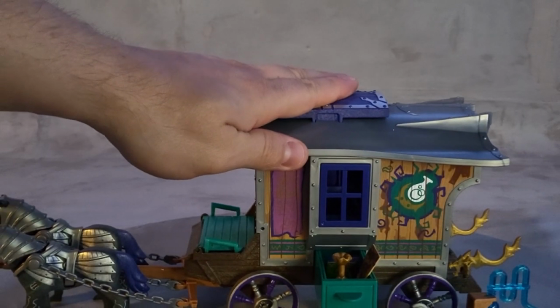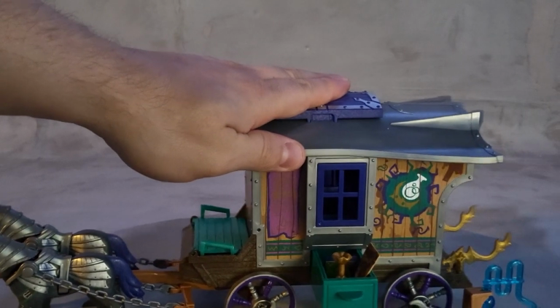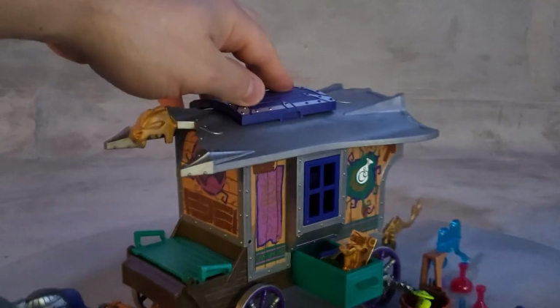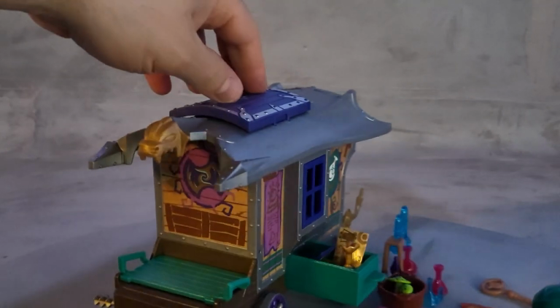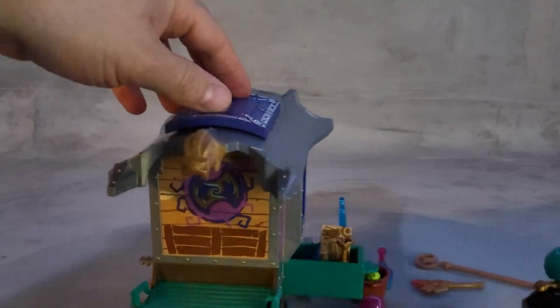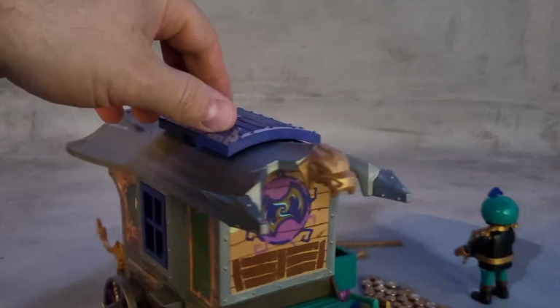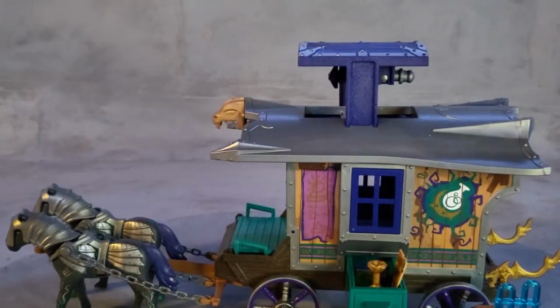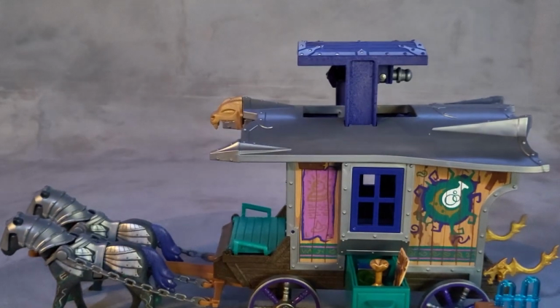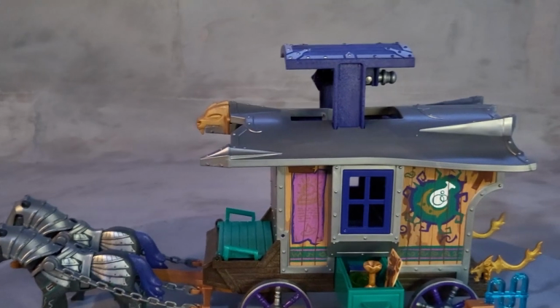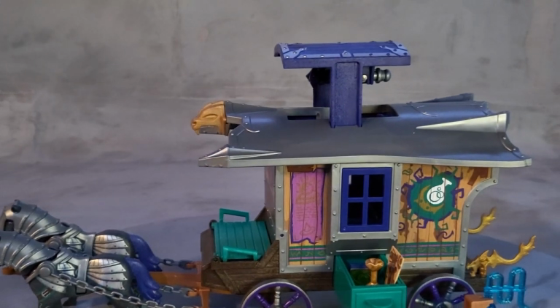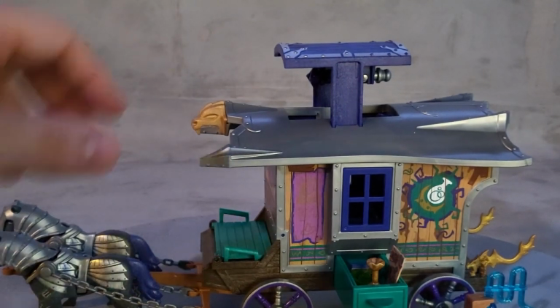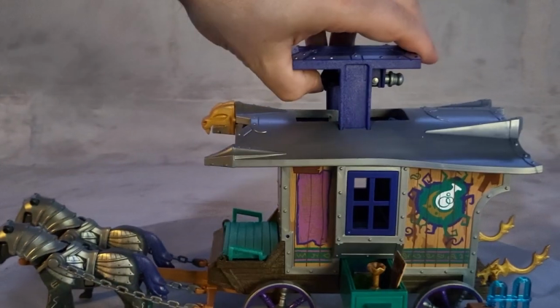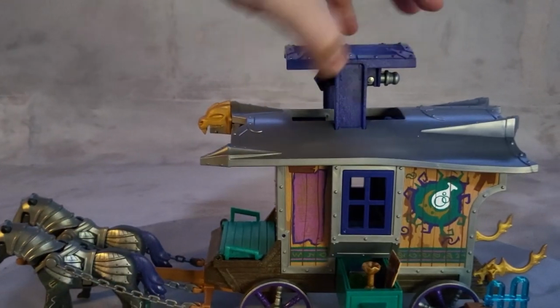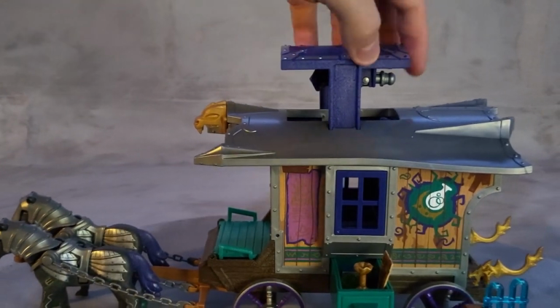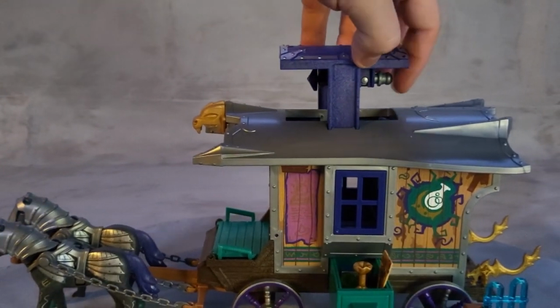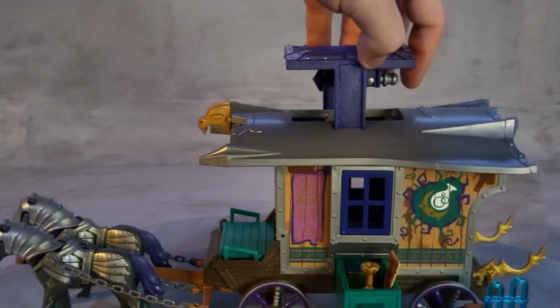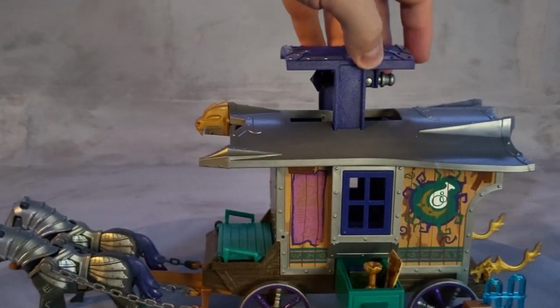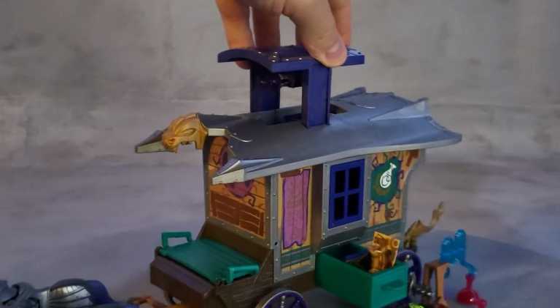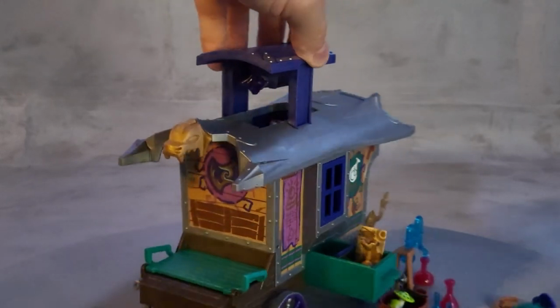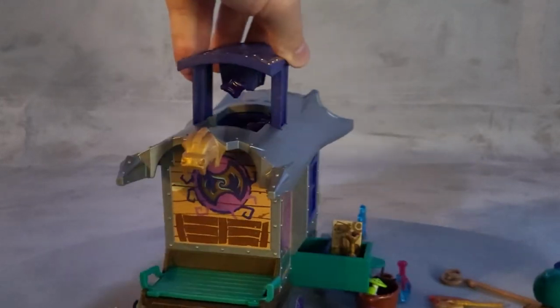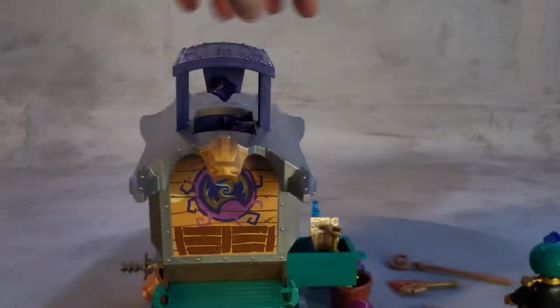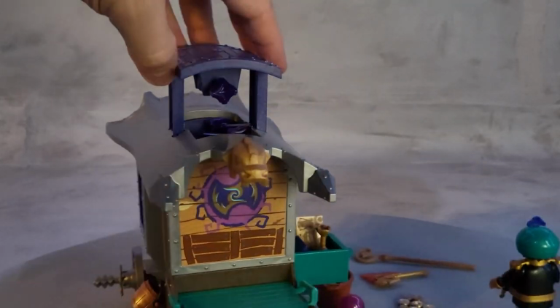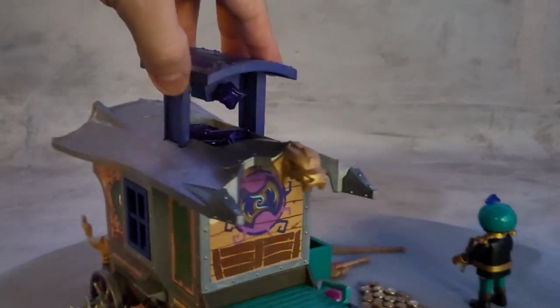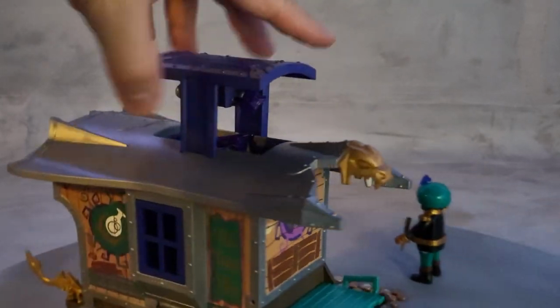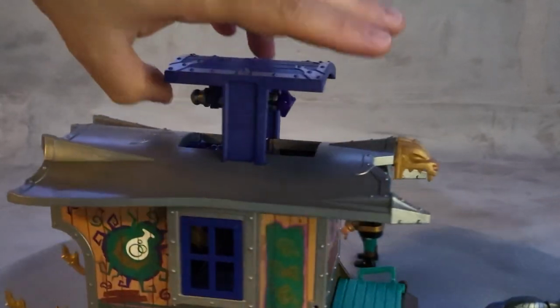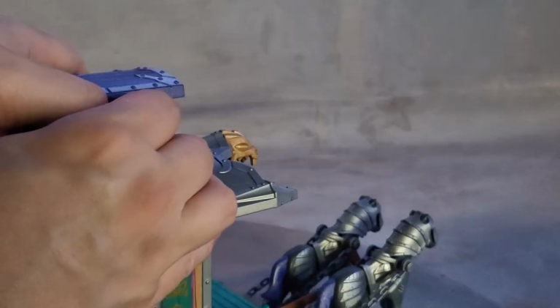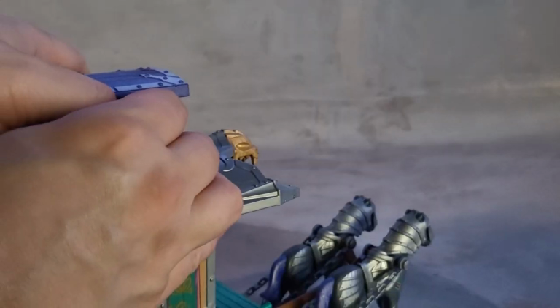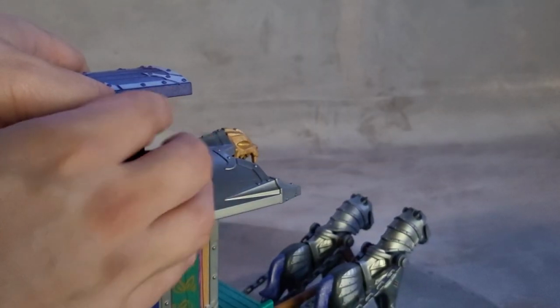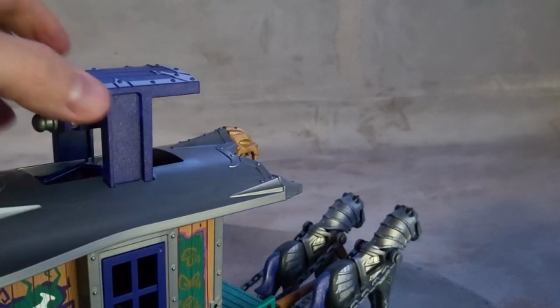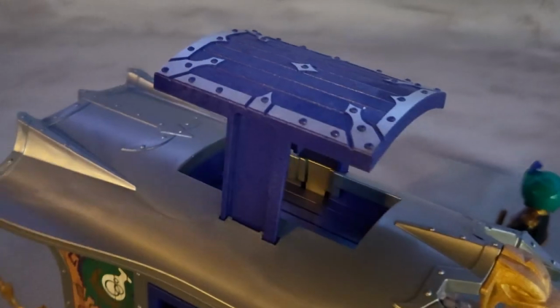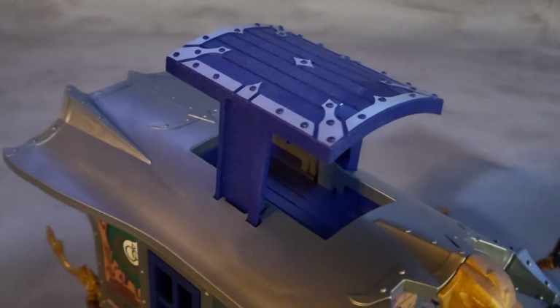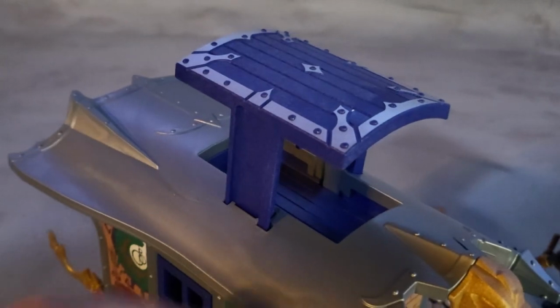The top of the wagon has a cool feature — it comes up and reveals a cannon. This is the back of the cannon, and this is the front. It has a small purple projectile.